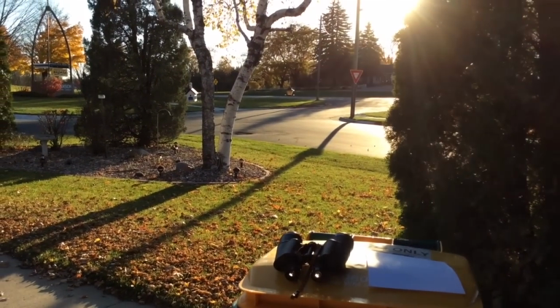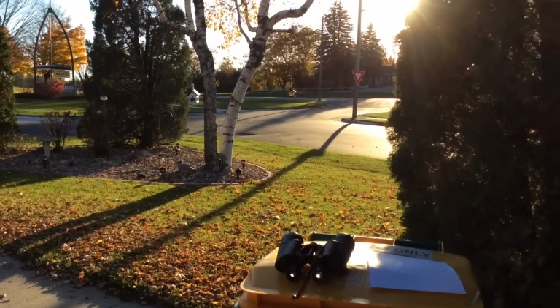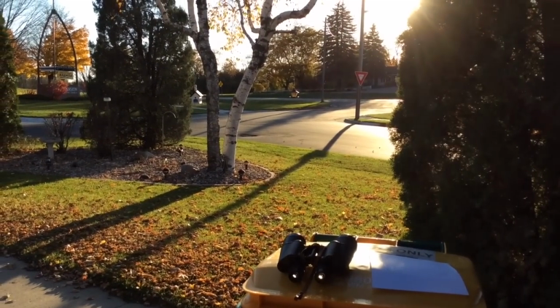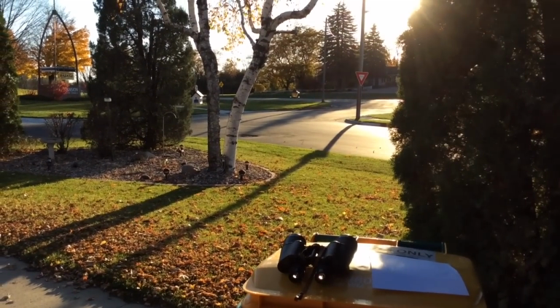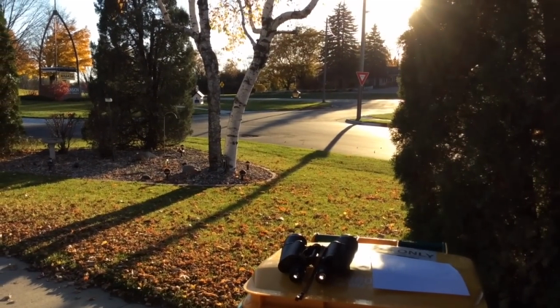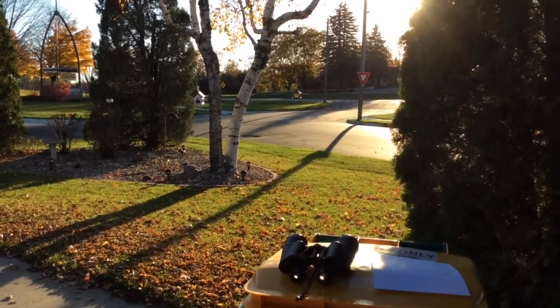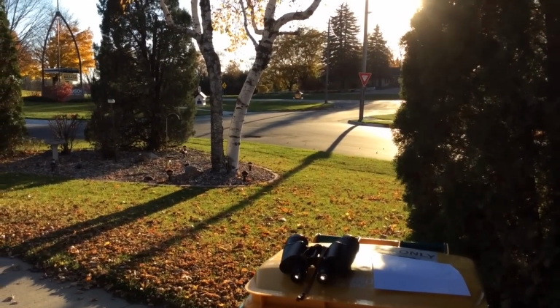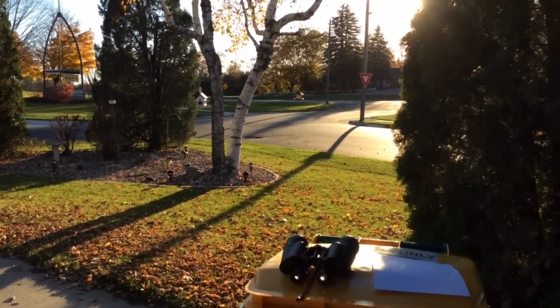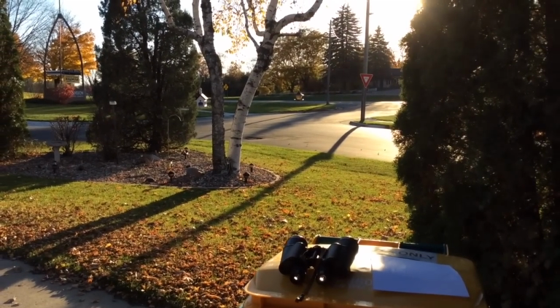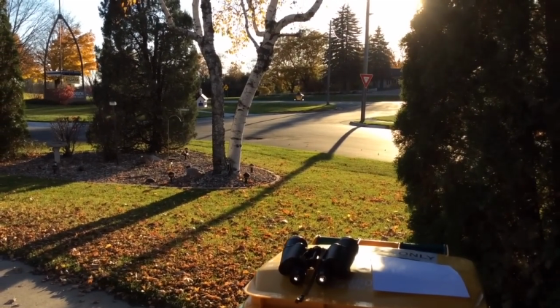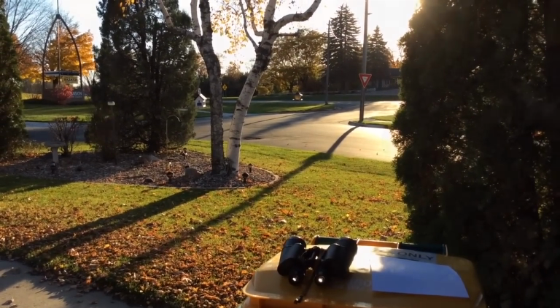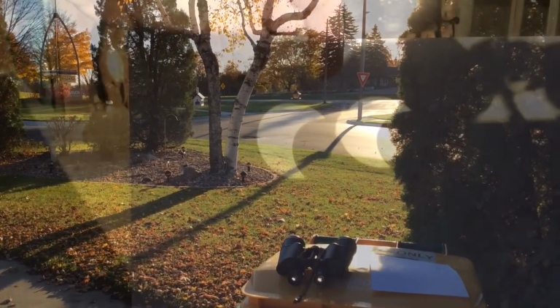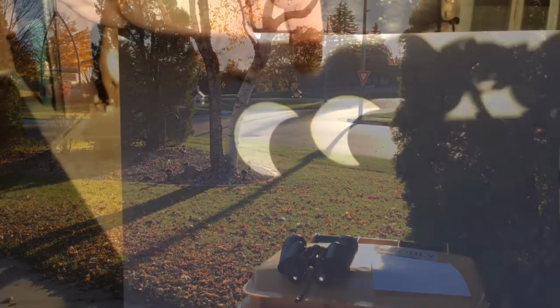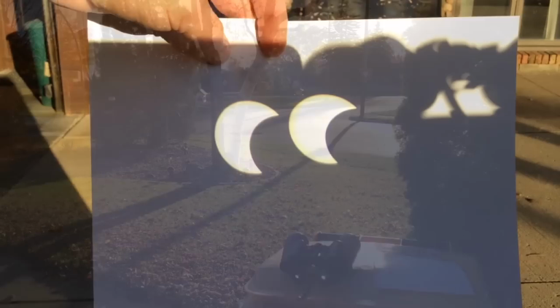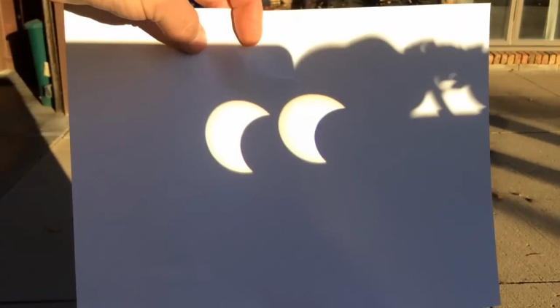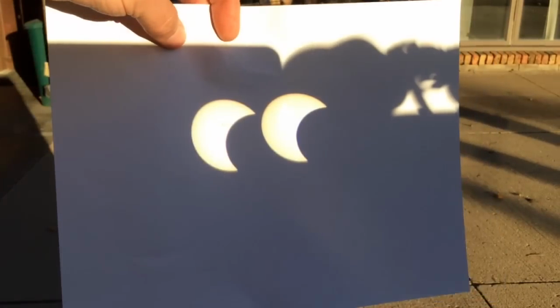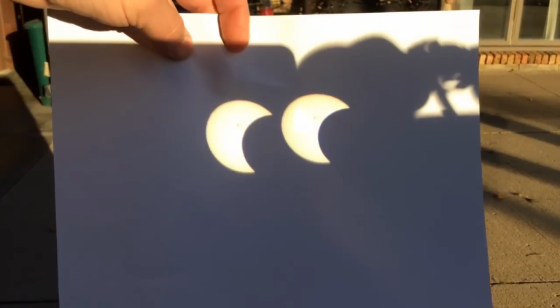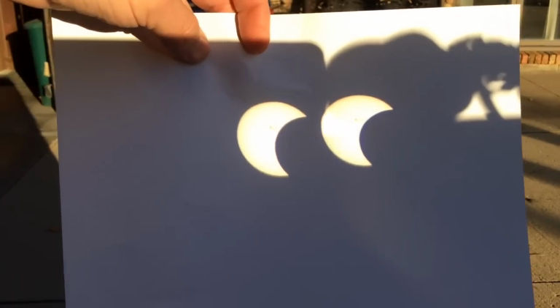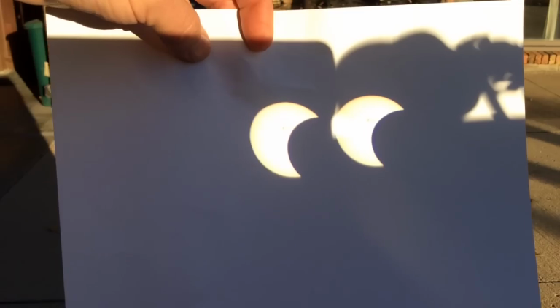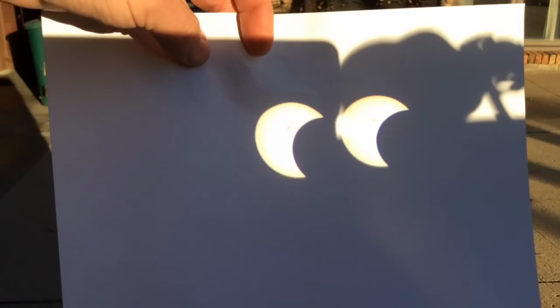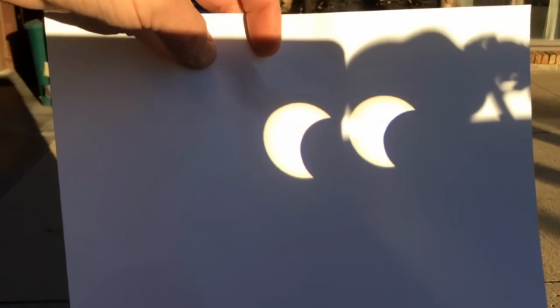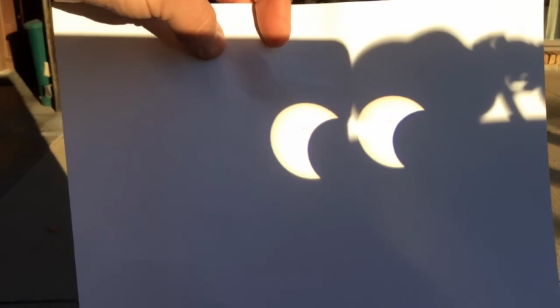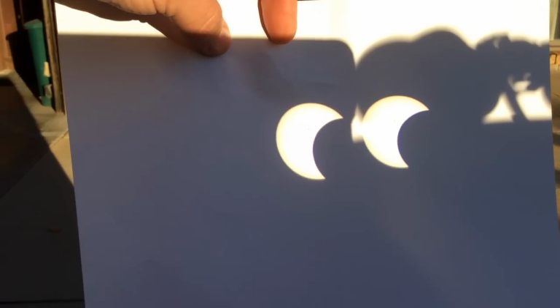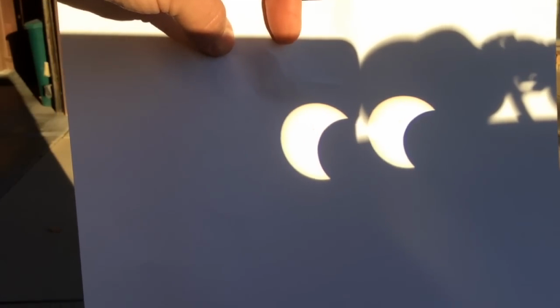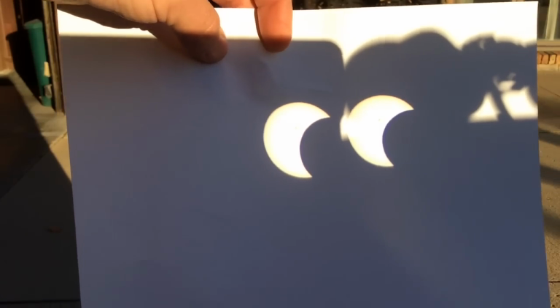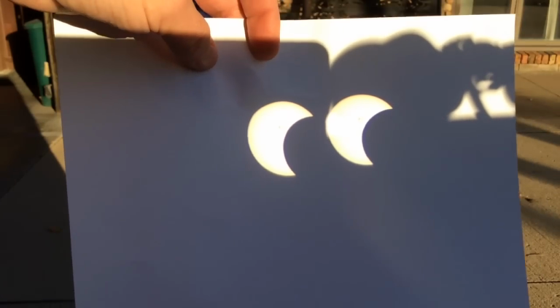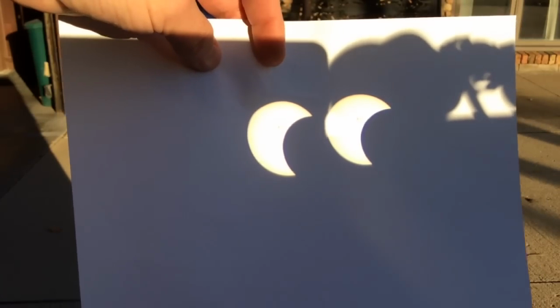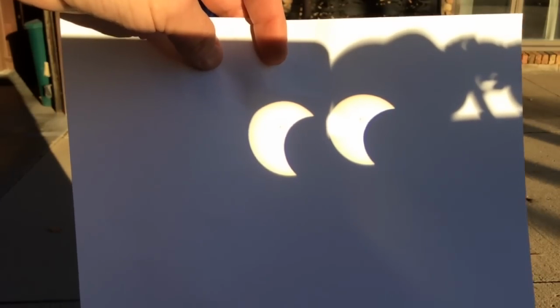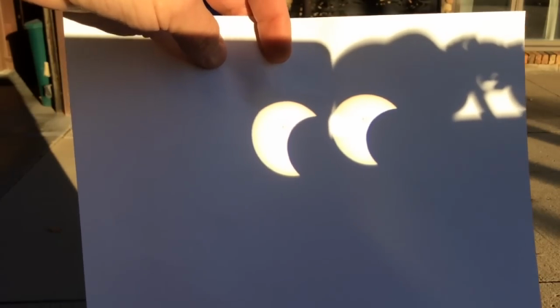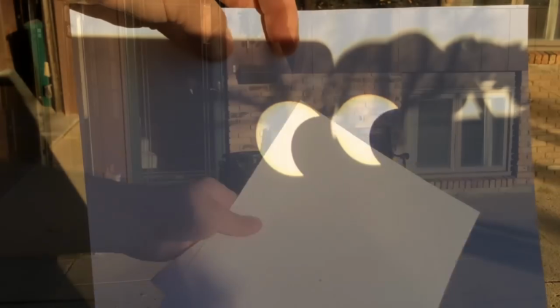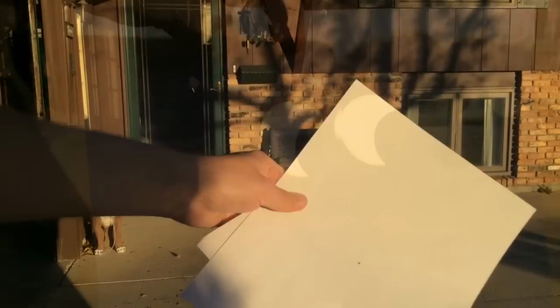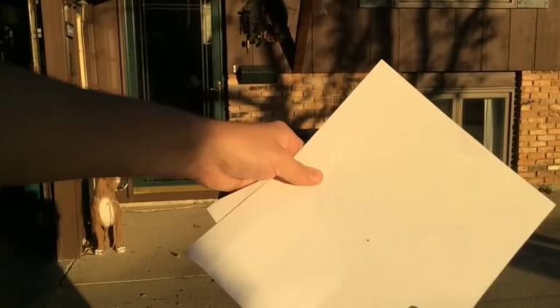It might be kind of hard to tell on the camera, but the sun is looking kind of dim. You'll notice the moon appears as a dark shadow coming across the sun right now.